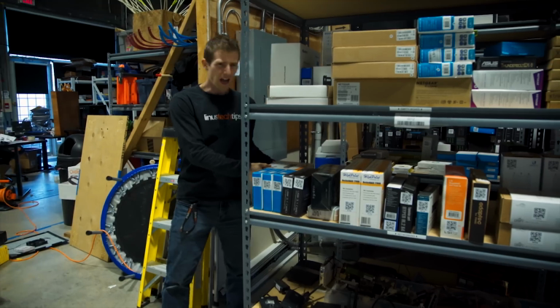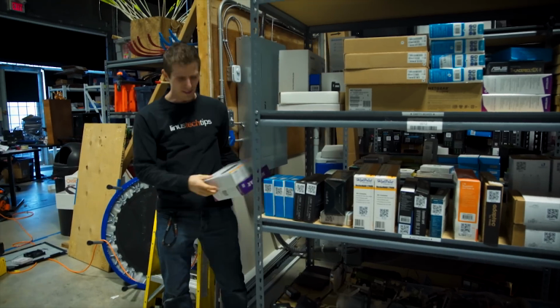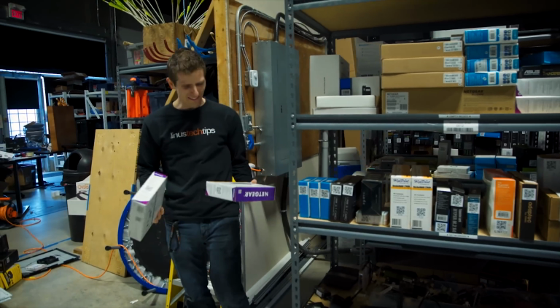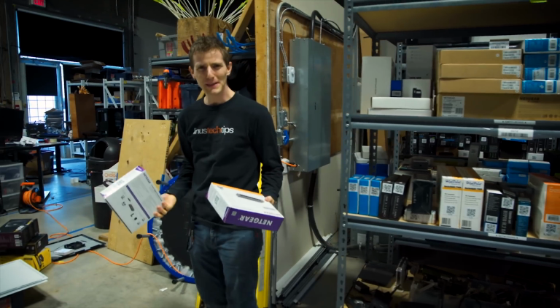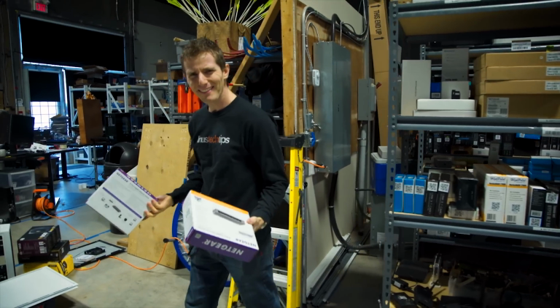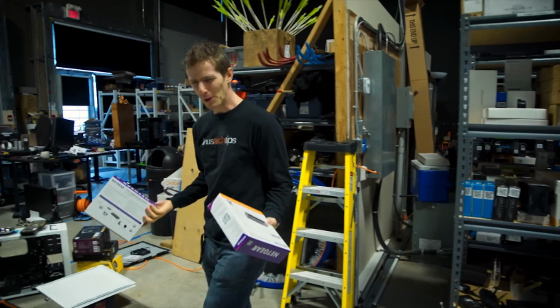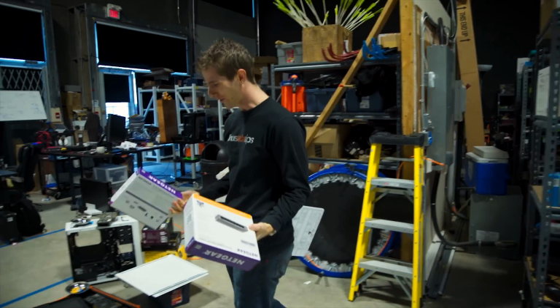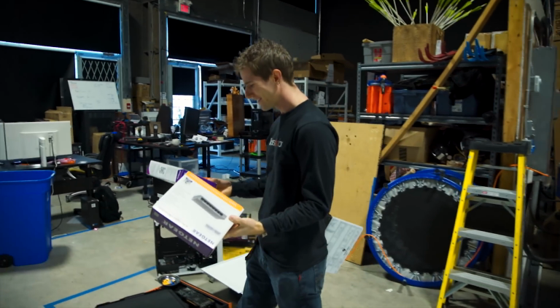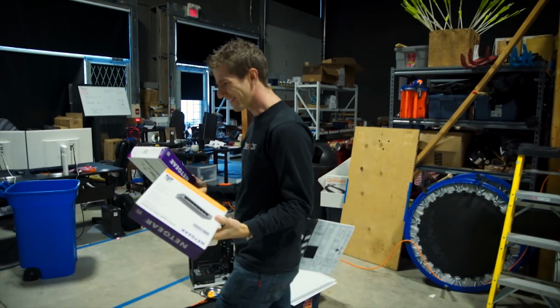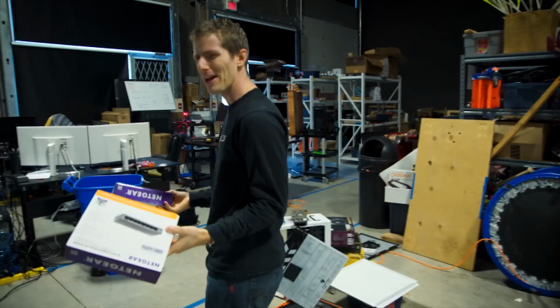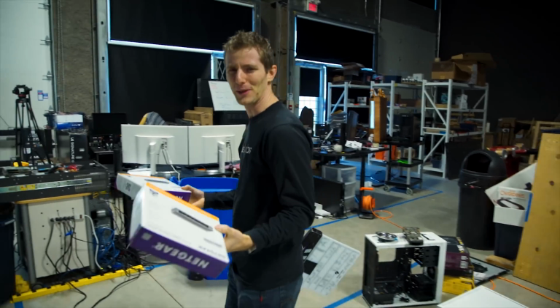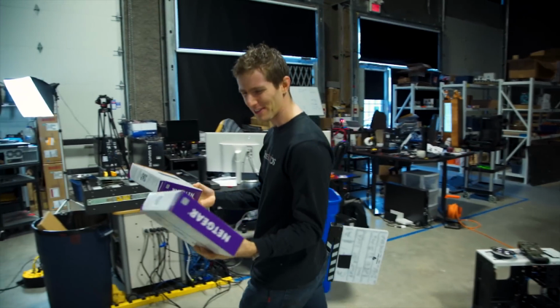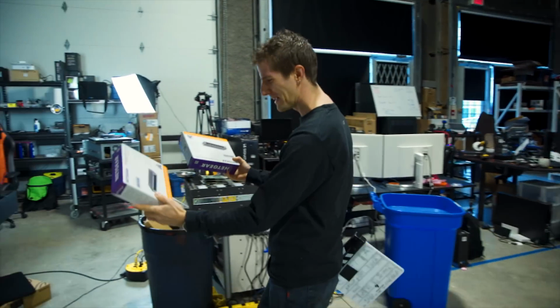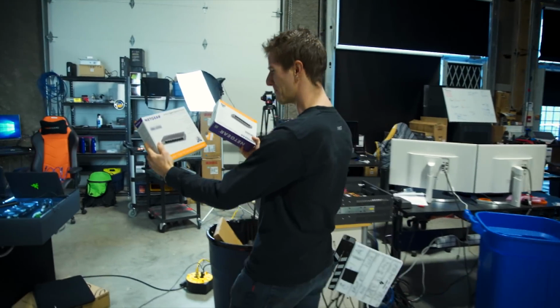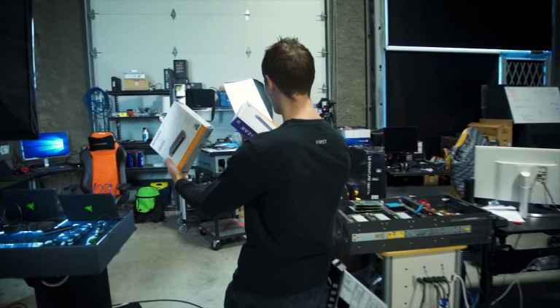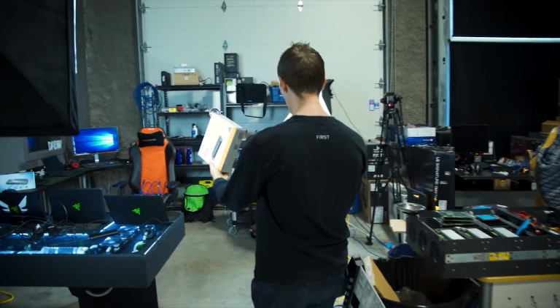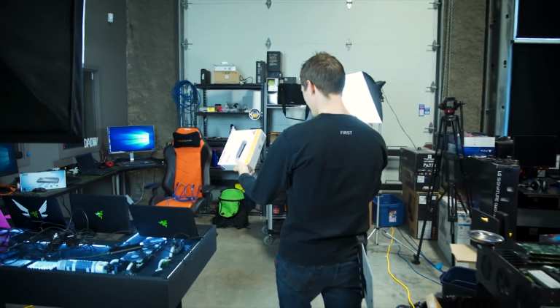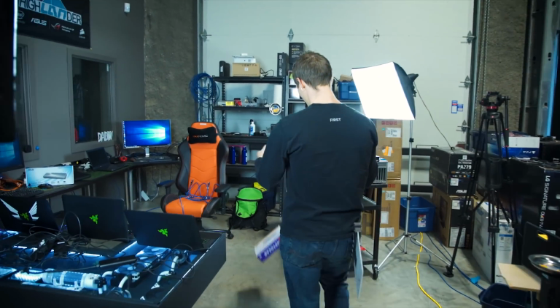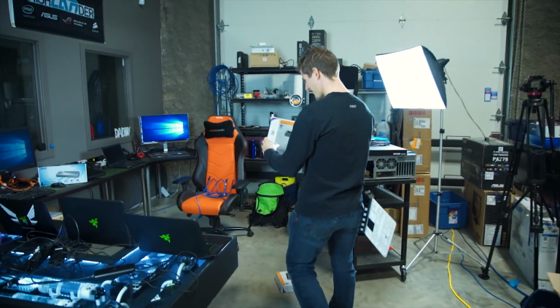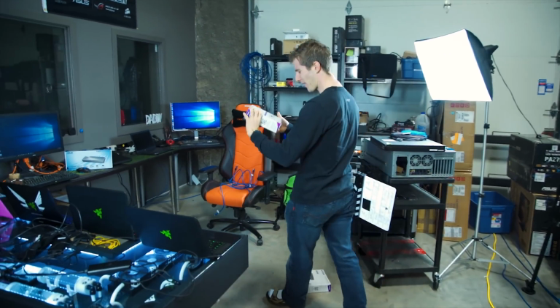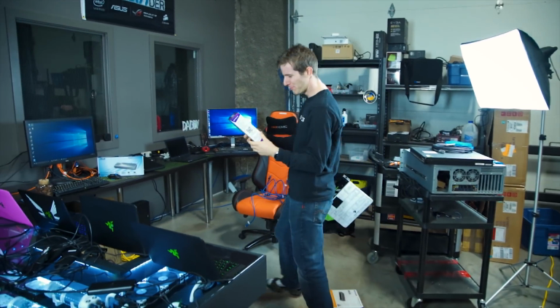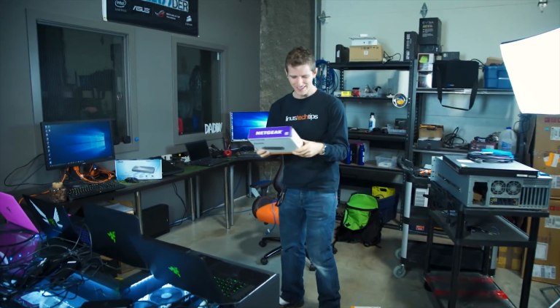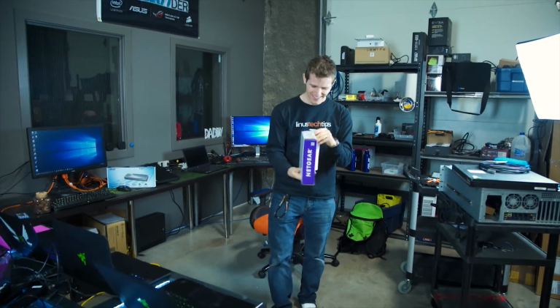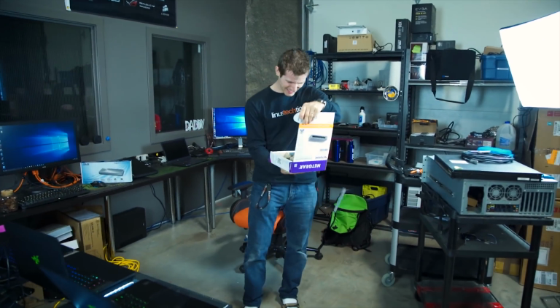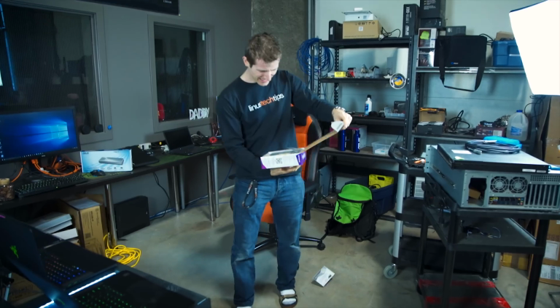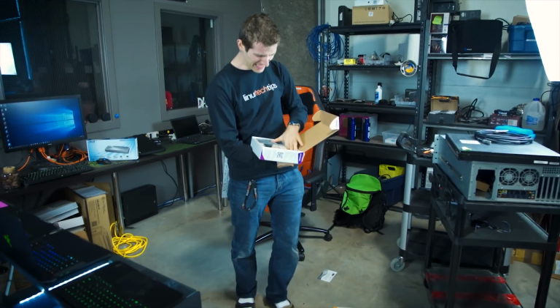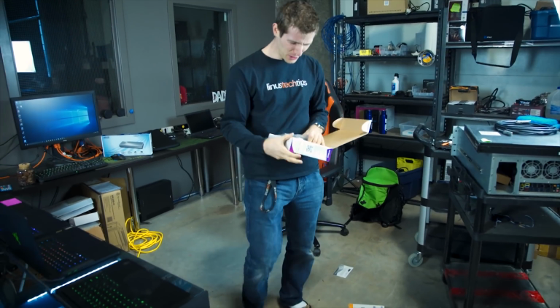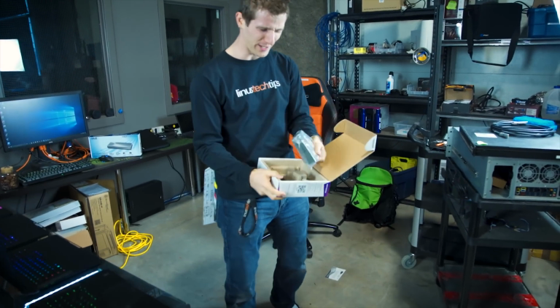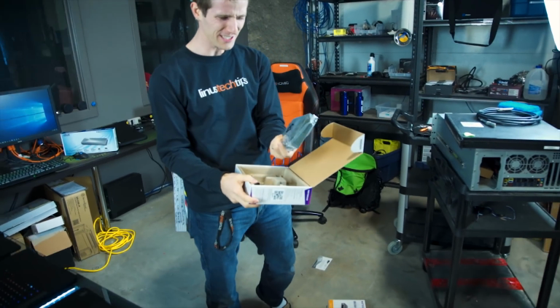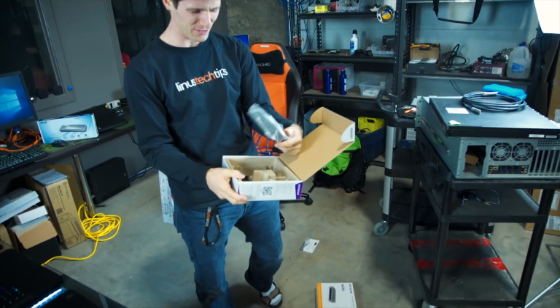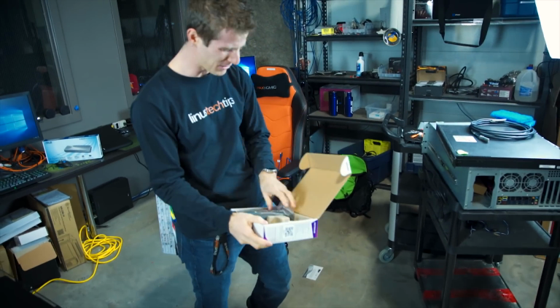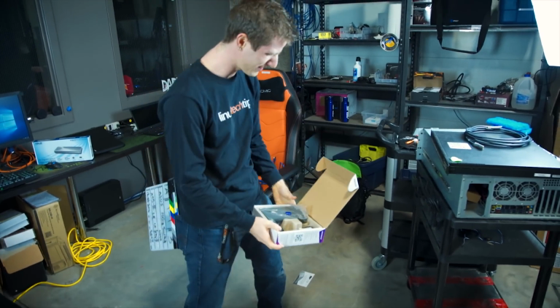I really don't think there could be anything more boring than network switches. I mean the box is boring, the product's boring. Like they even look boring — look at them, just metal boxes.